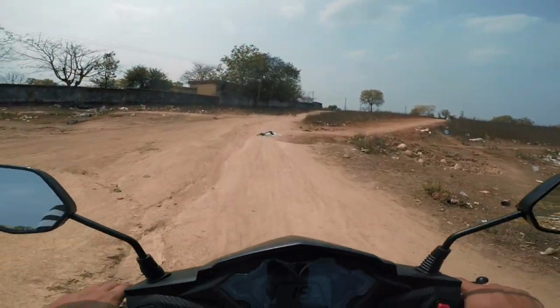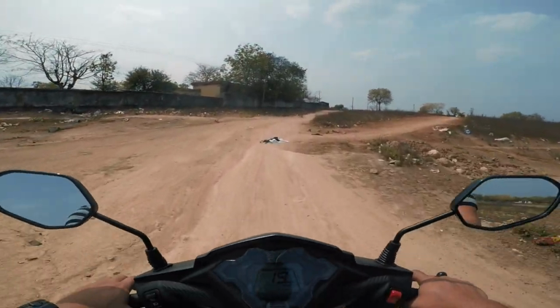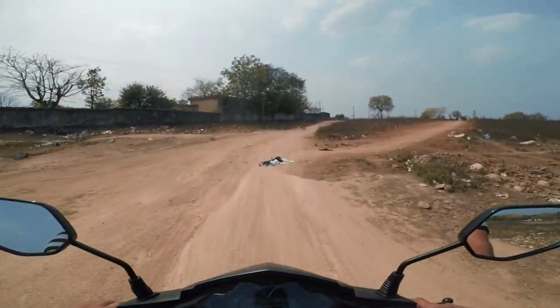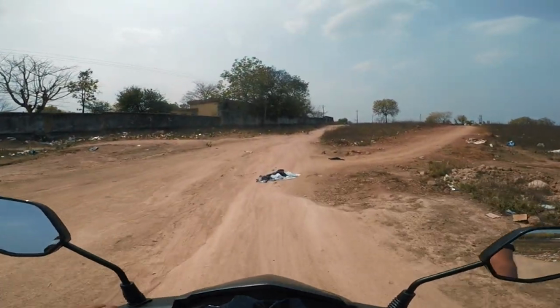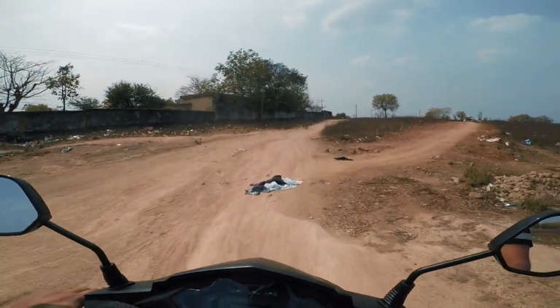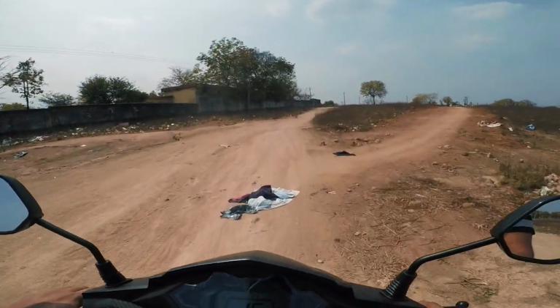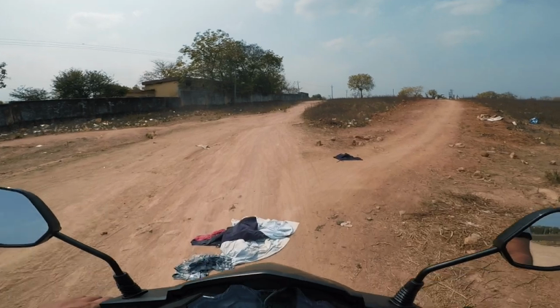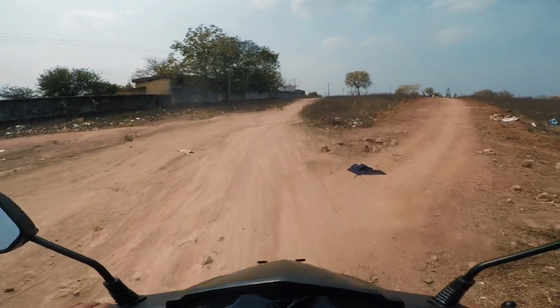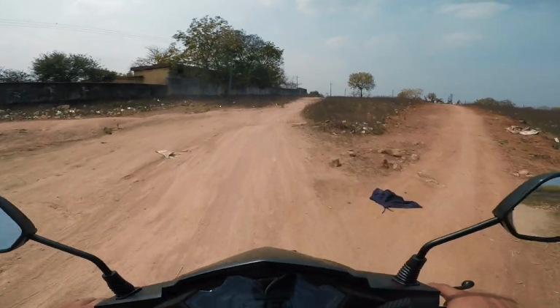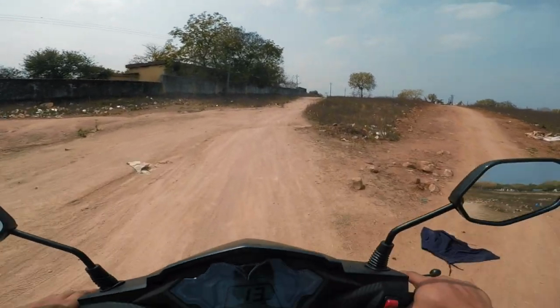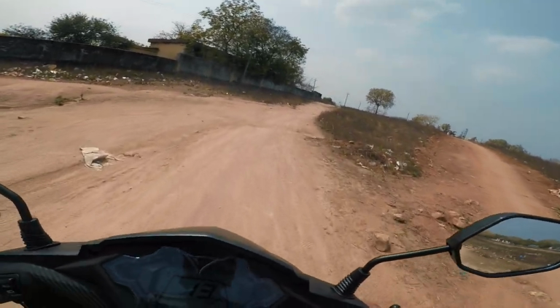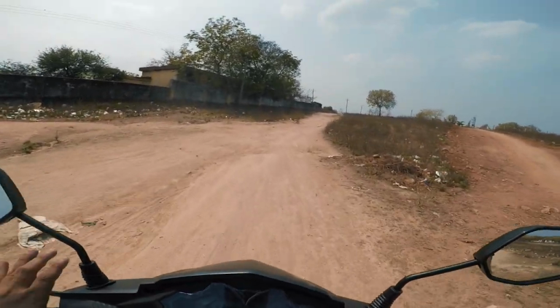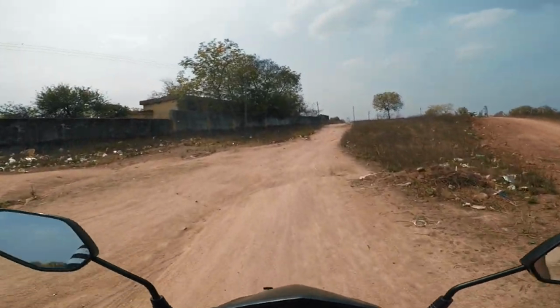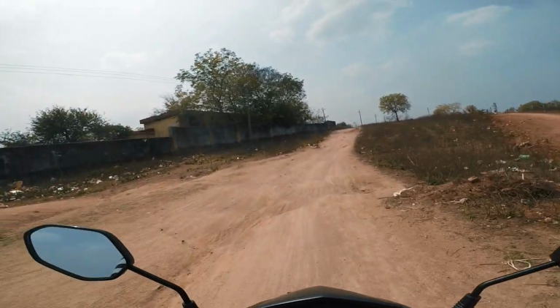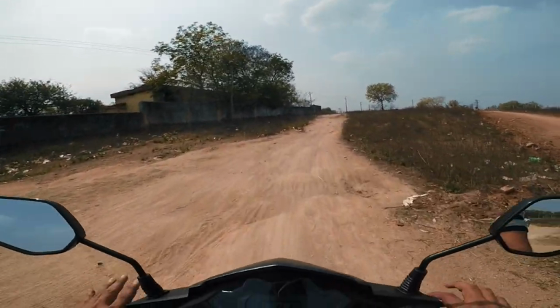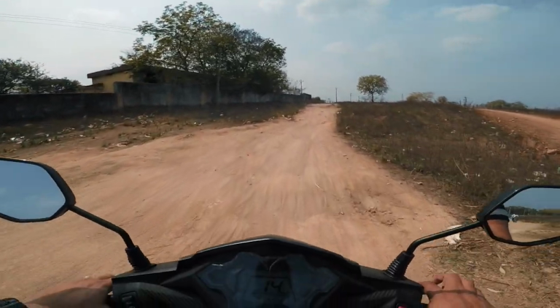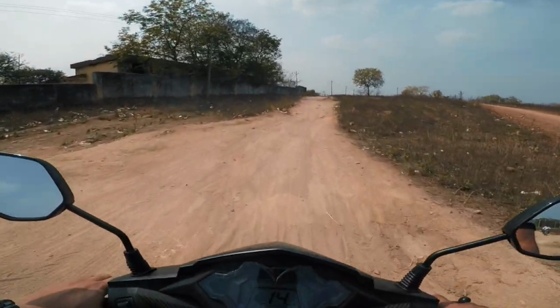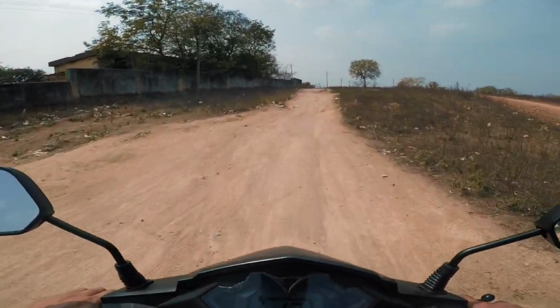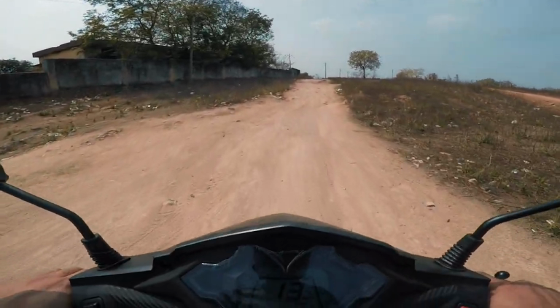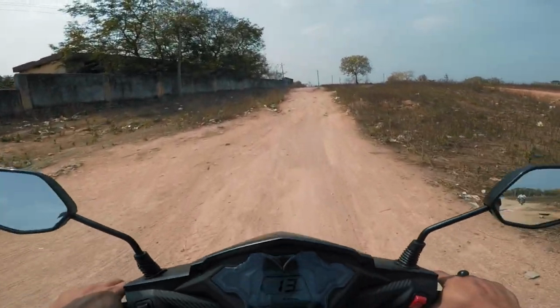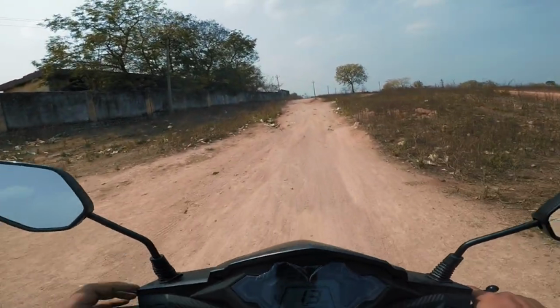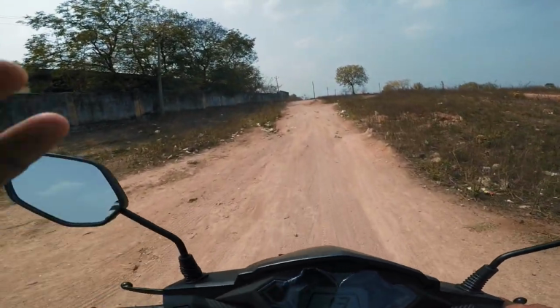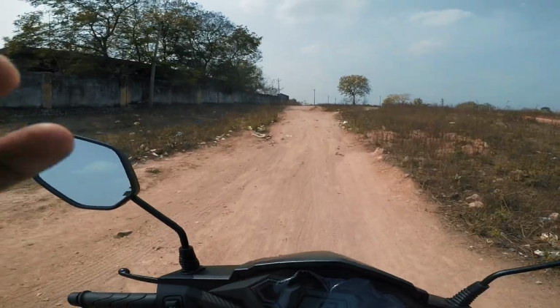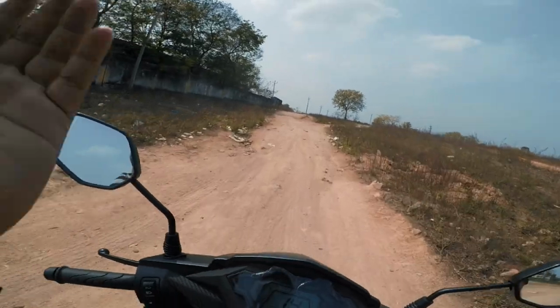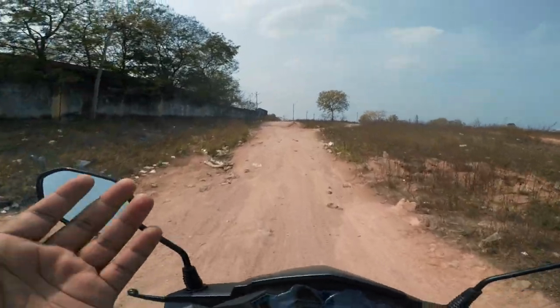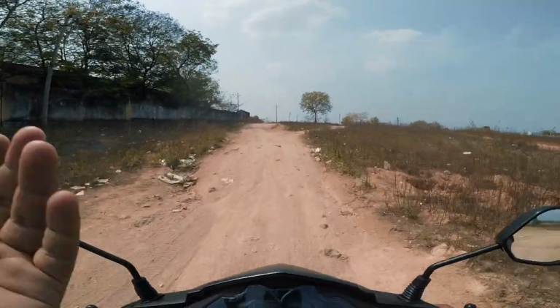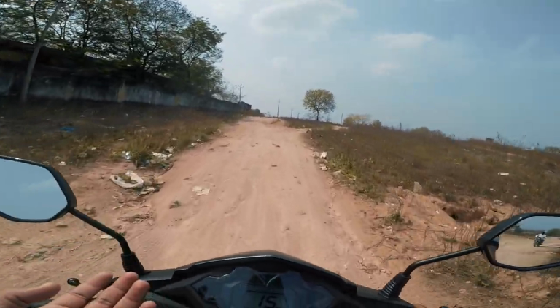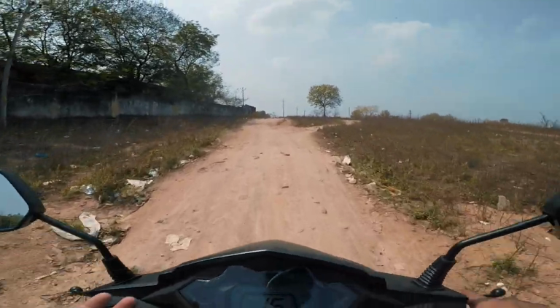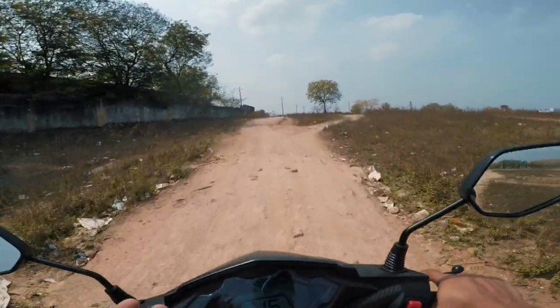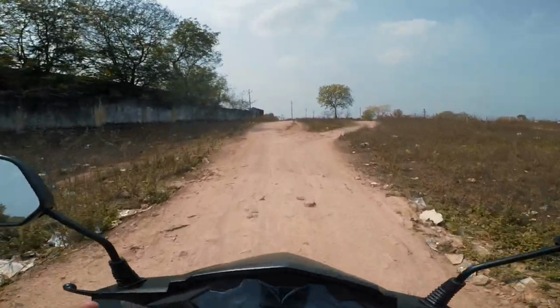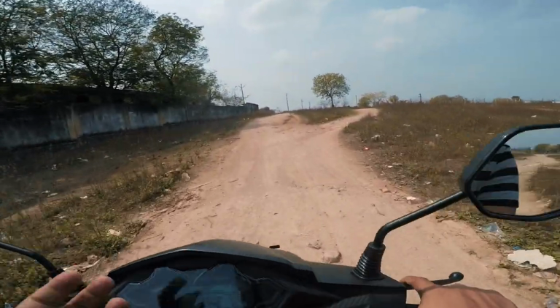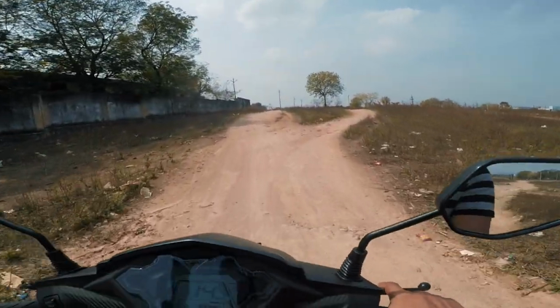Overall, this is the all-new Honda Dio BS6 variant. If you enjoyed this video, you can get the benefits of subscribing.